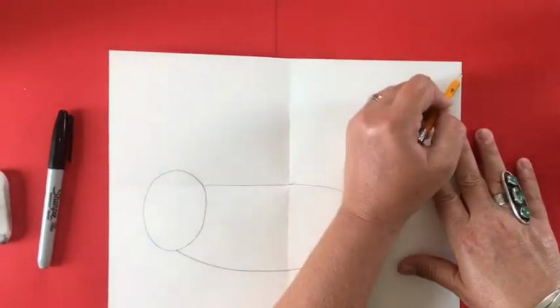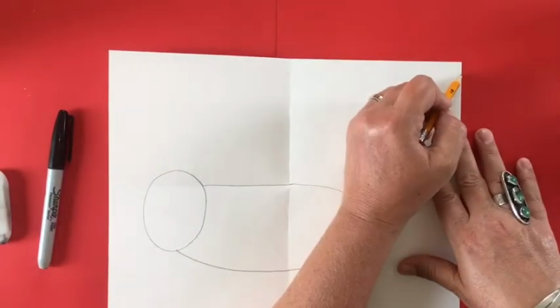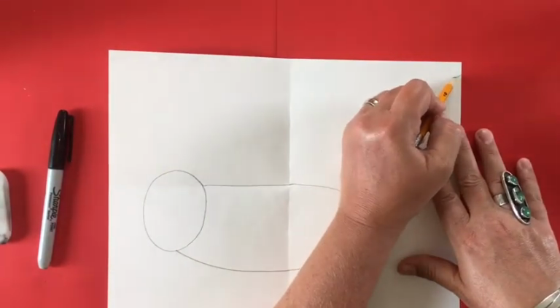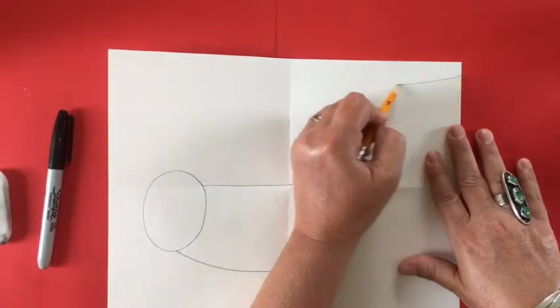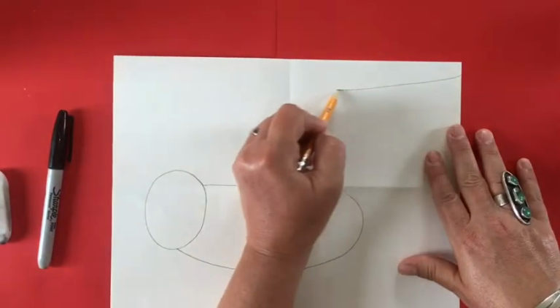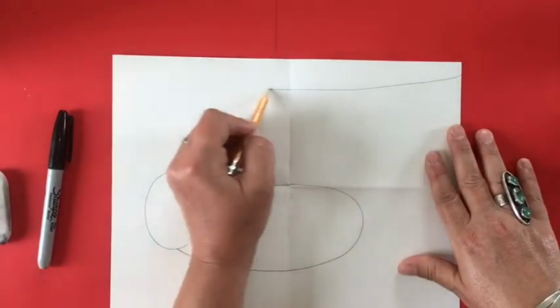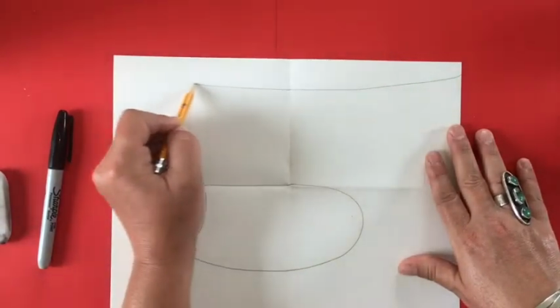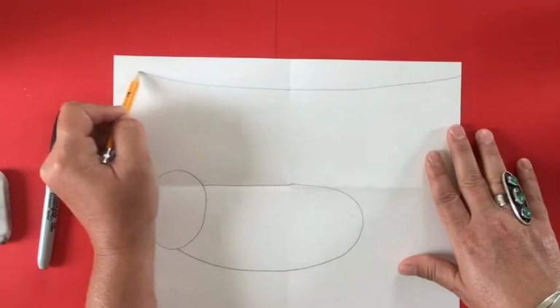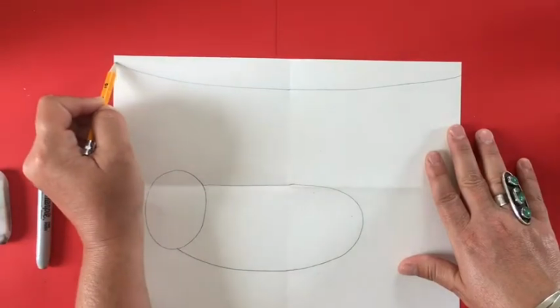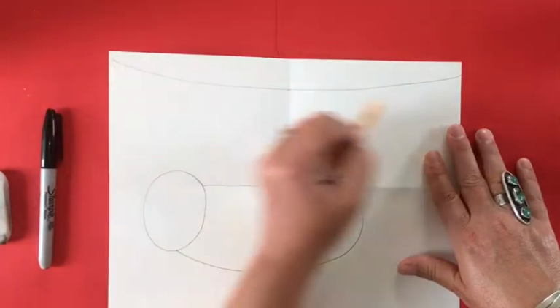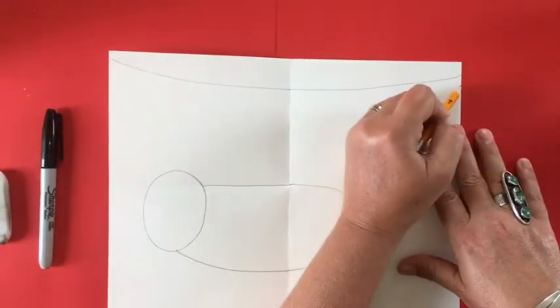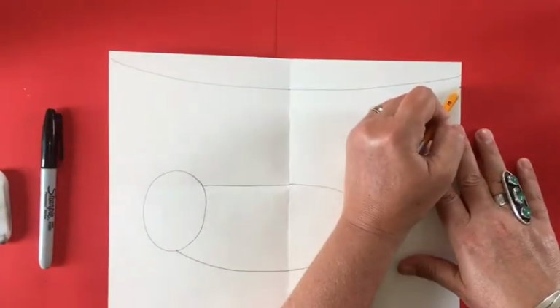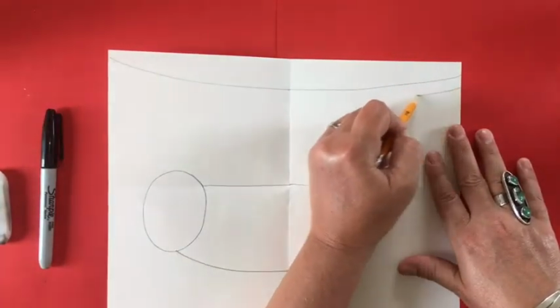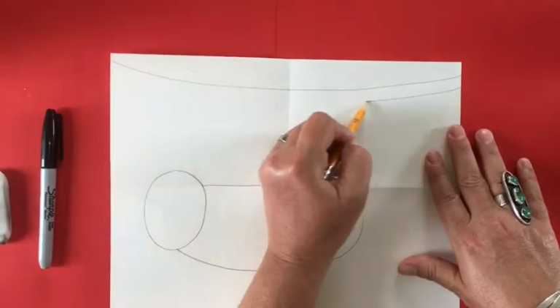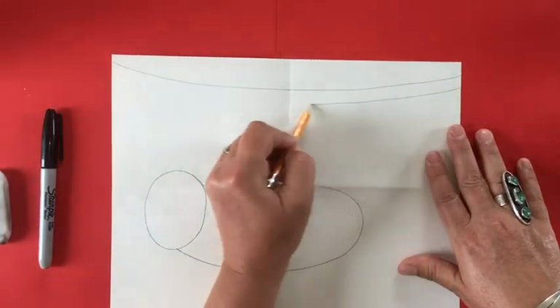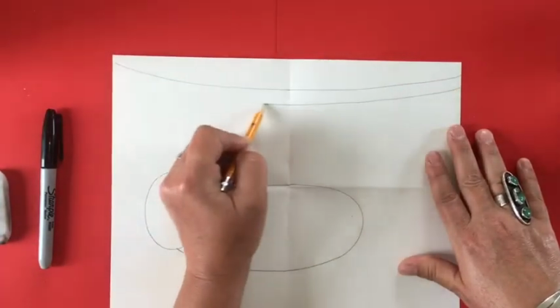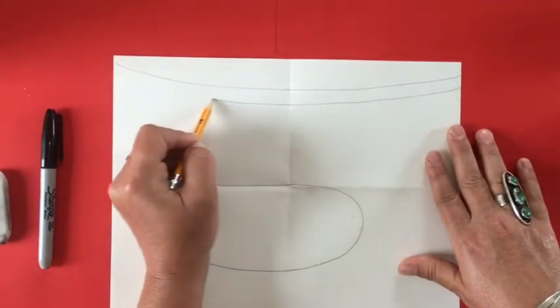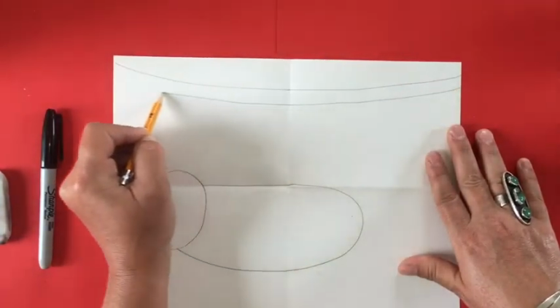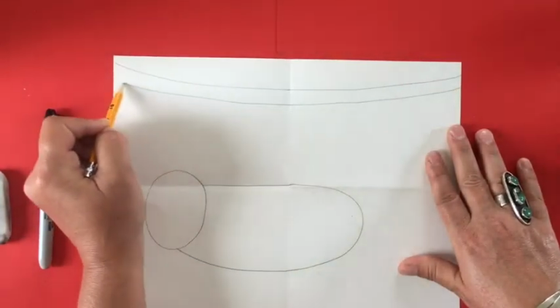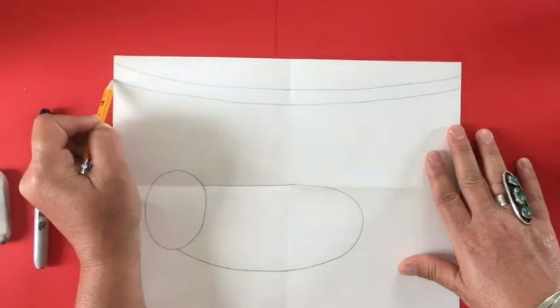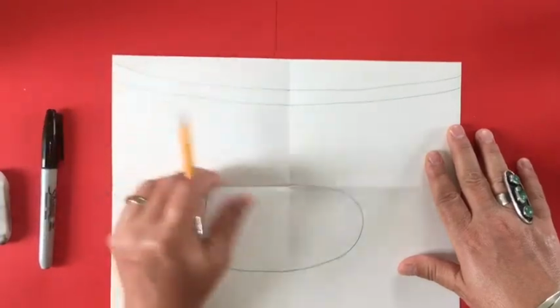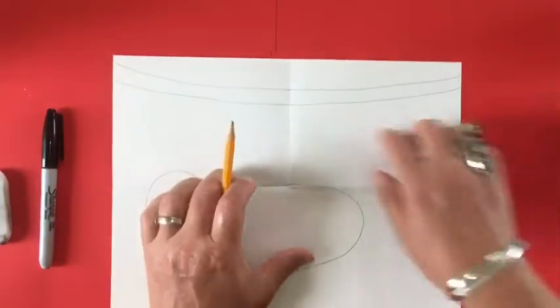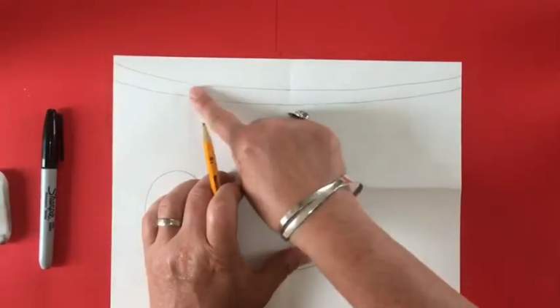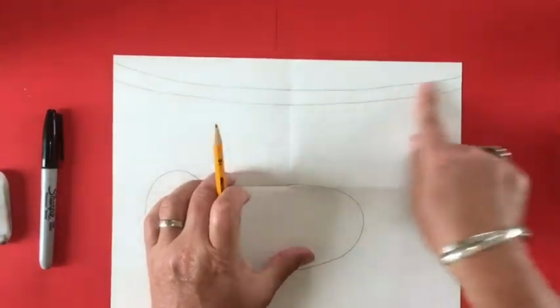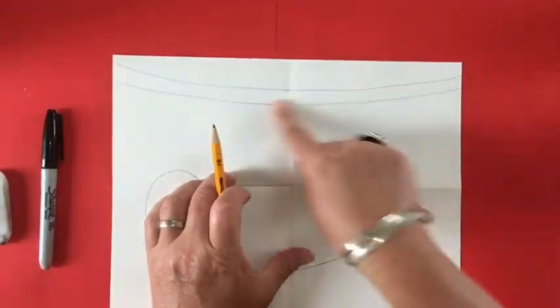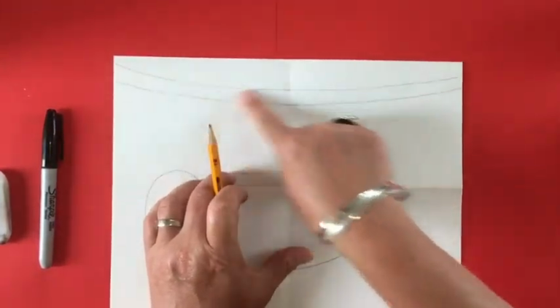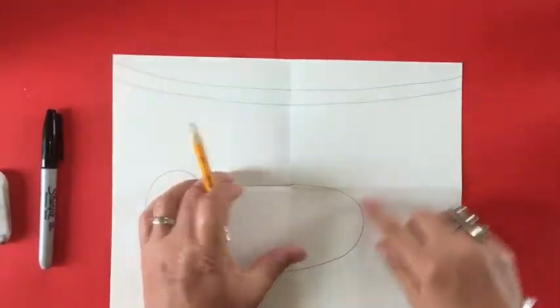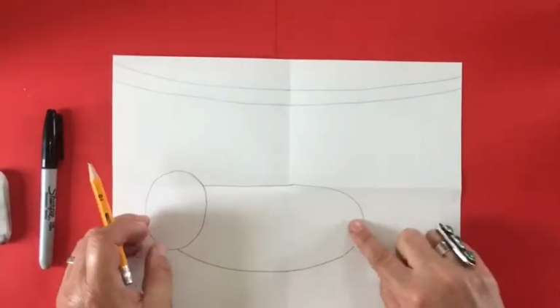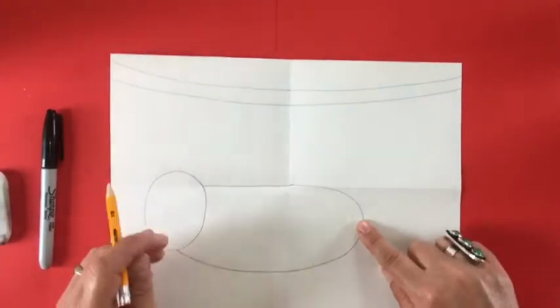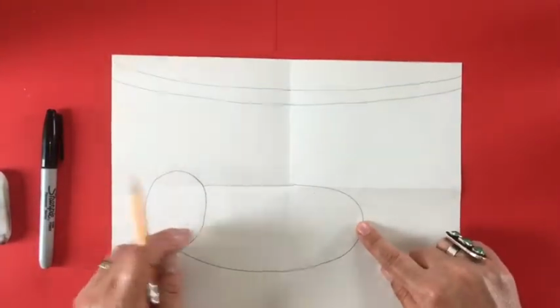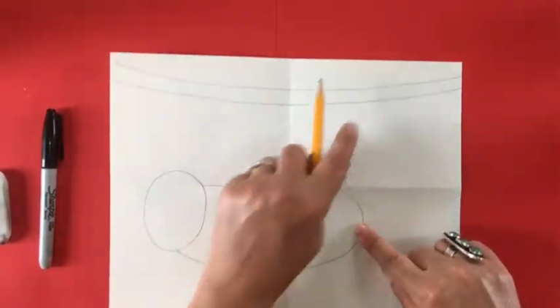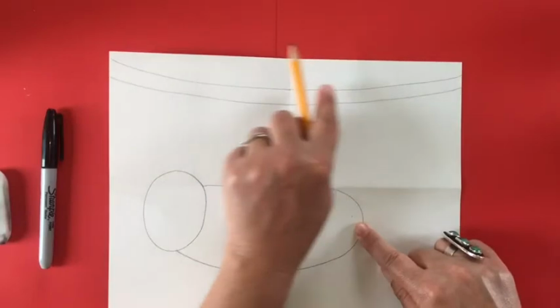Now I'm showing you where I'm going to draw a curved line from one side of the paper to the other, and then making a parallel line again, which is going to be the vine that the sloth will be hanging from.